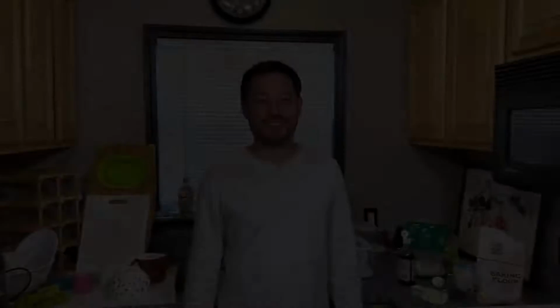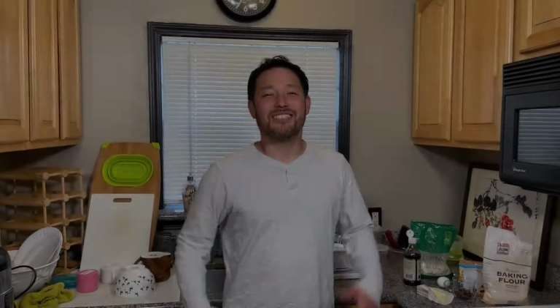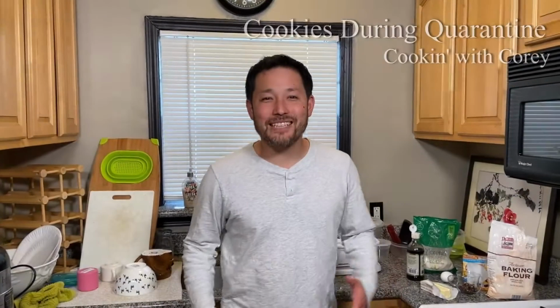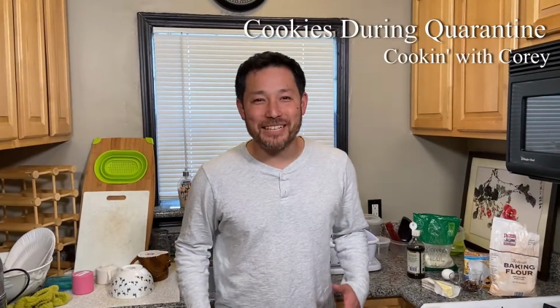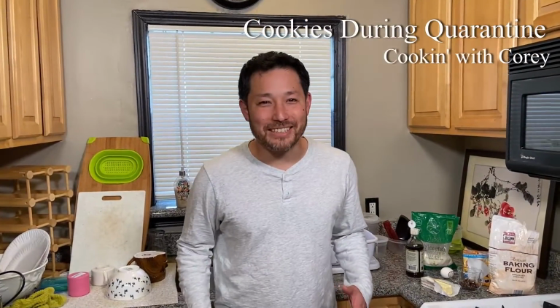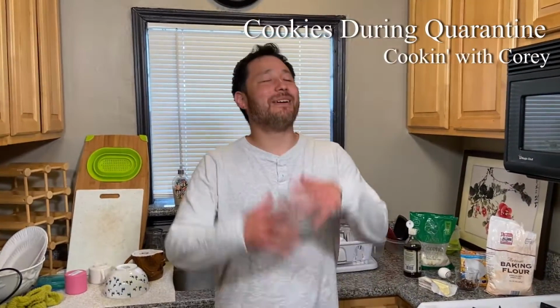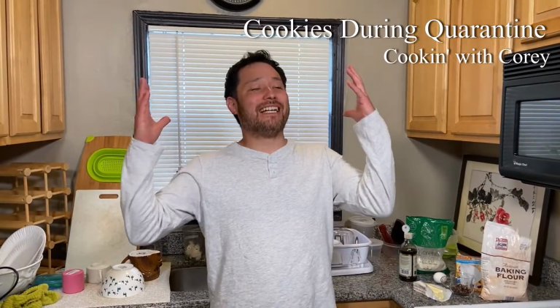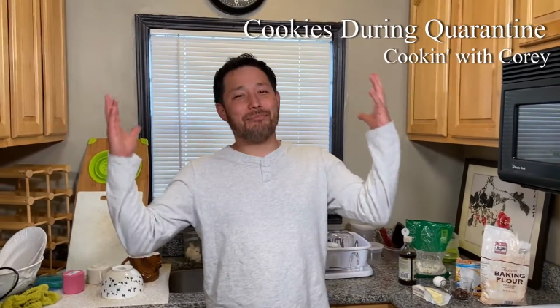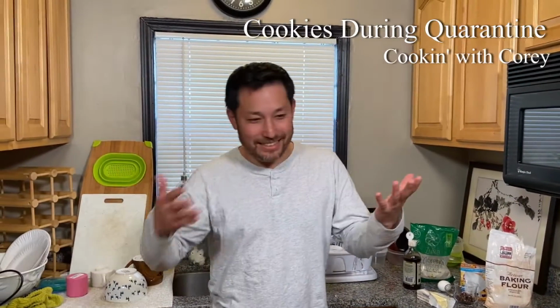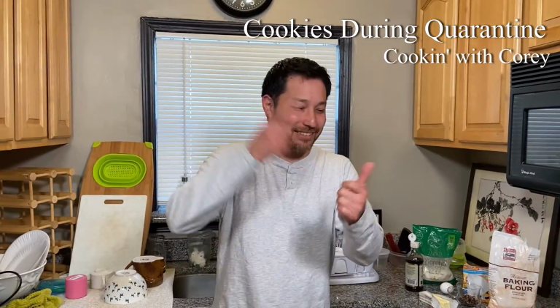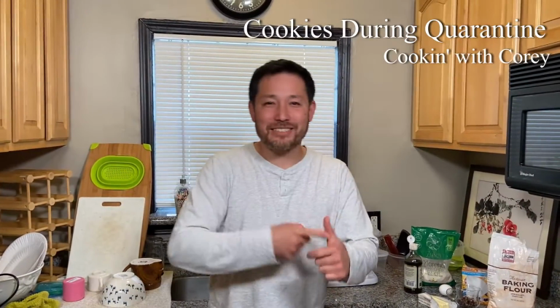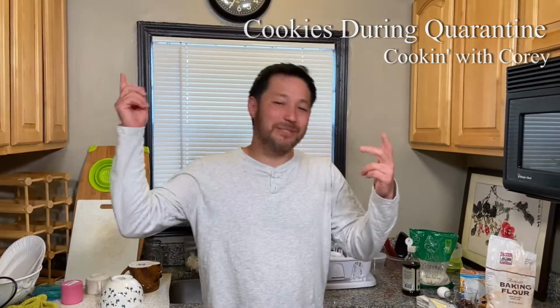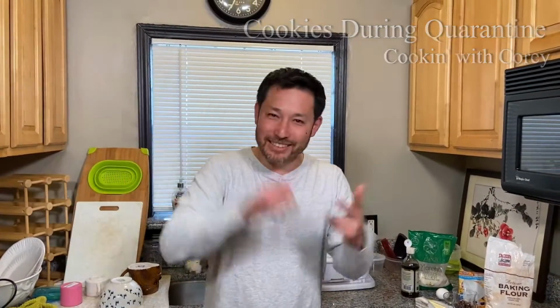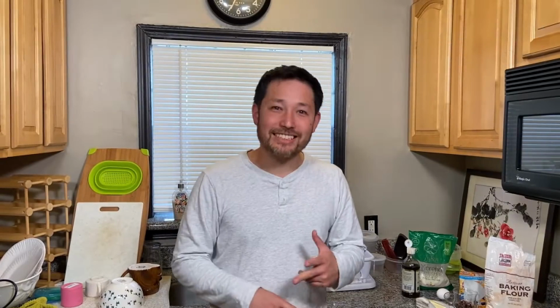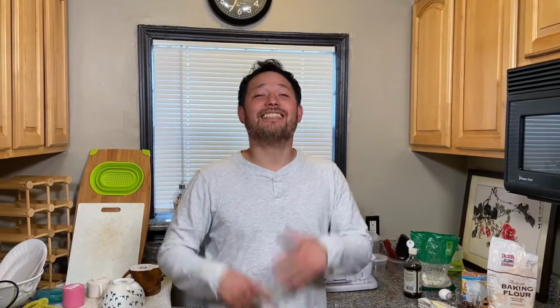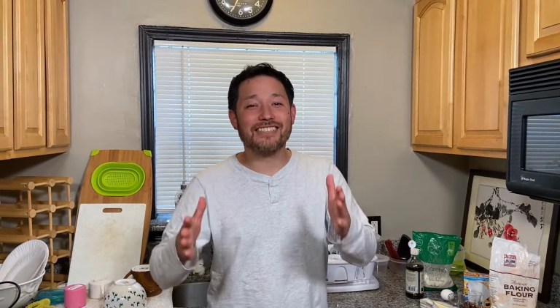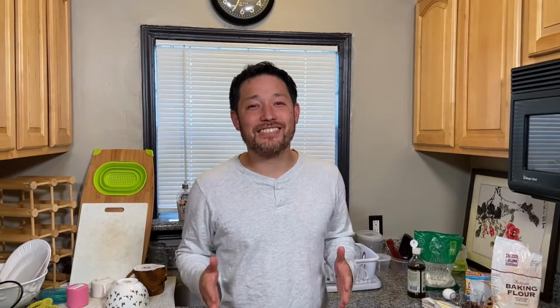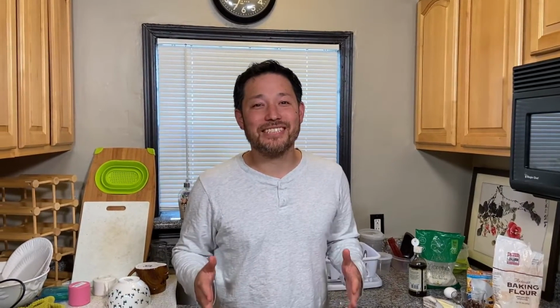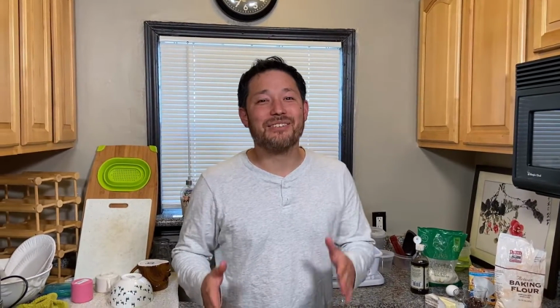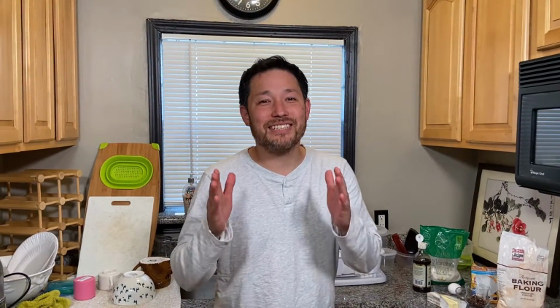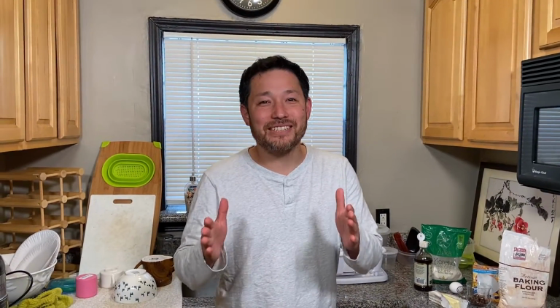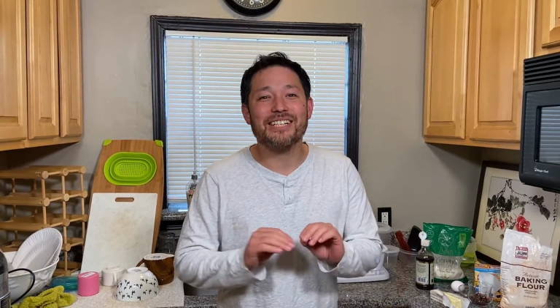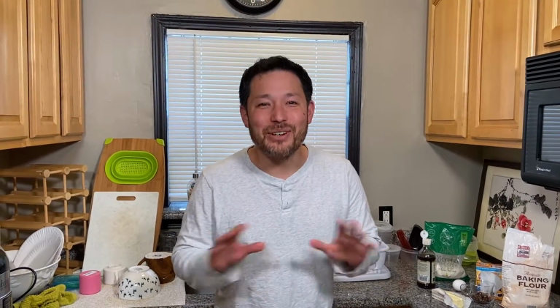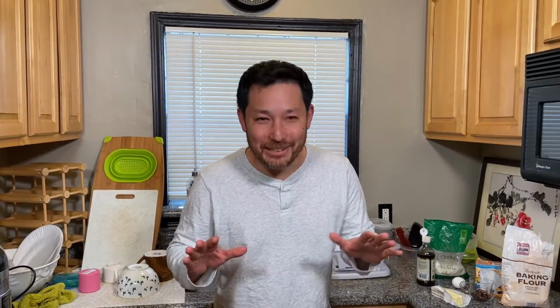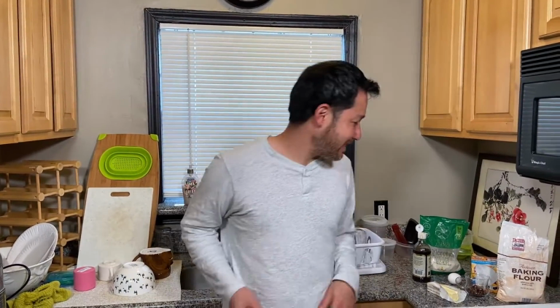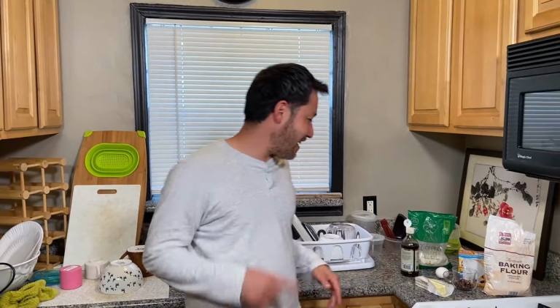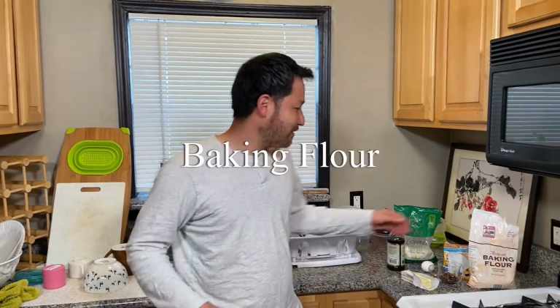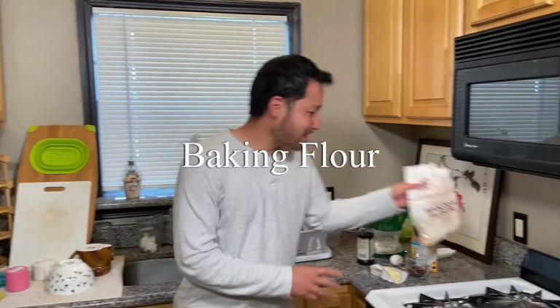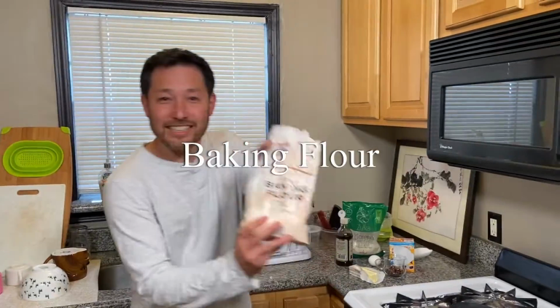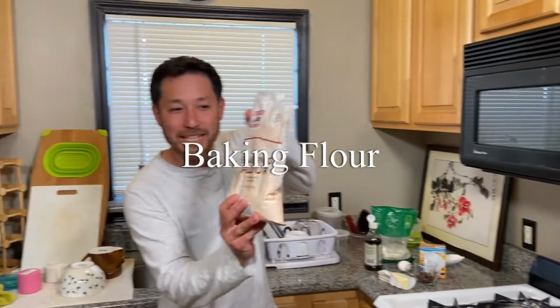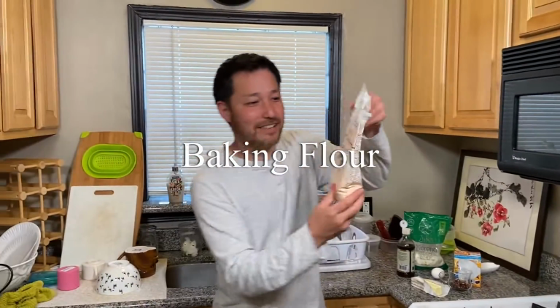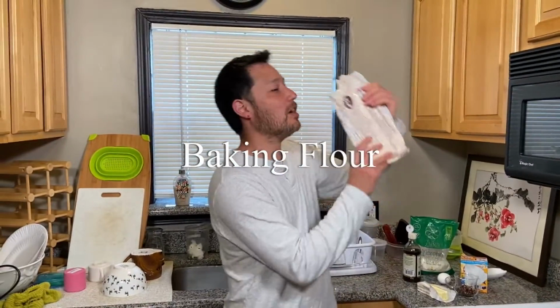Everybody loves to bake cookies, but oh my god — the mess, the measuring spoons, the dishes. Today, cooking during quarantine, we're going to teach you how to bake cookies with no cleanup. The first thing you're going to need is some baking flour, like so.